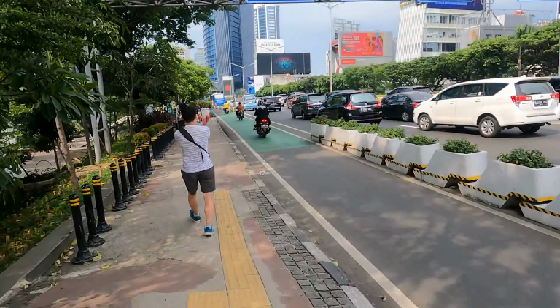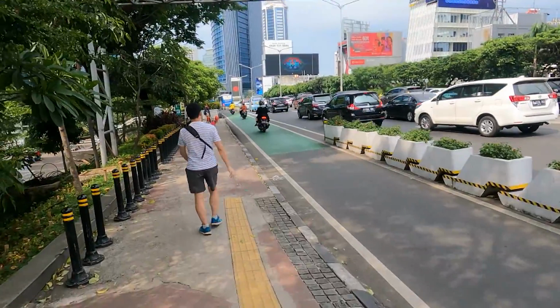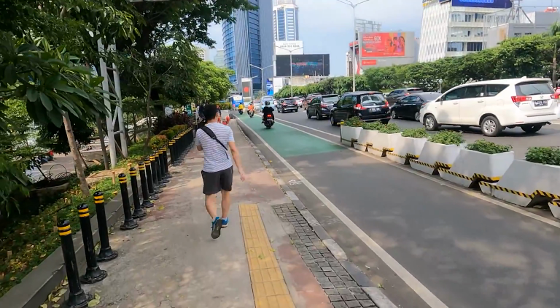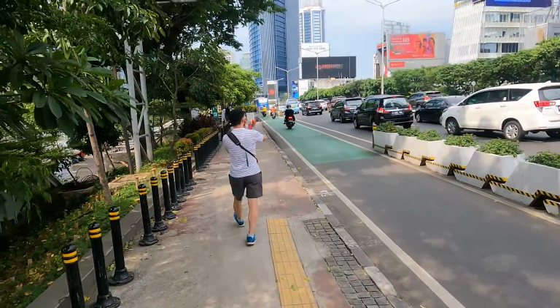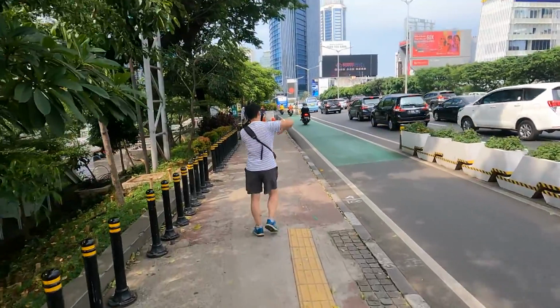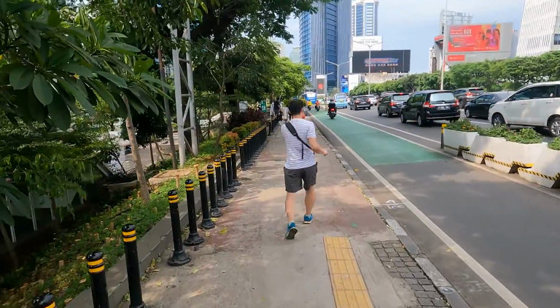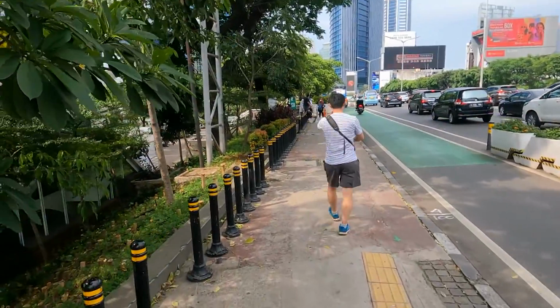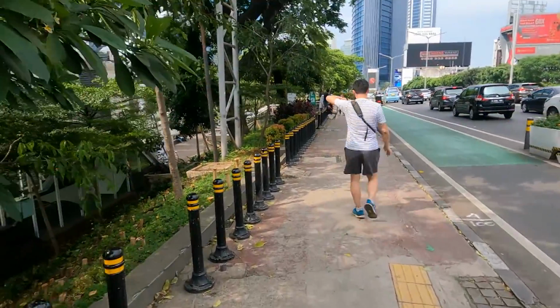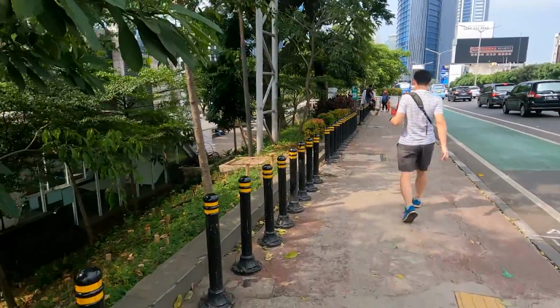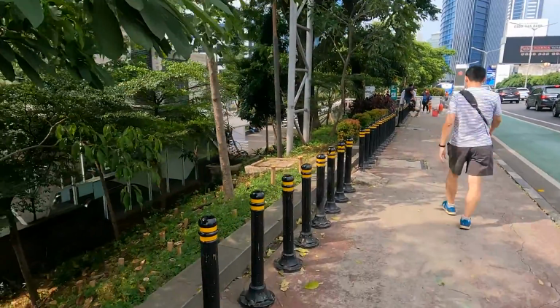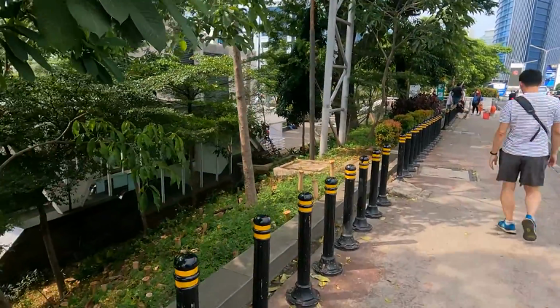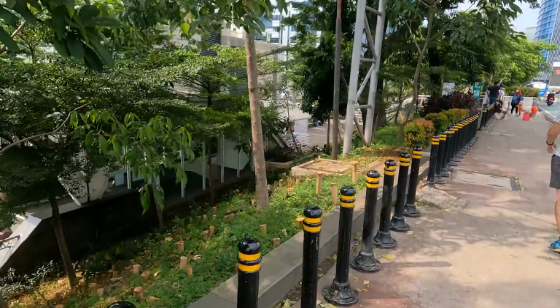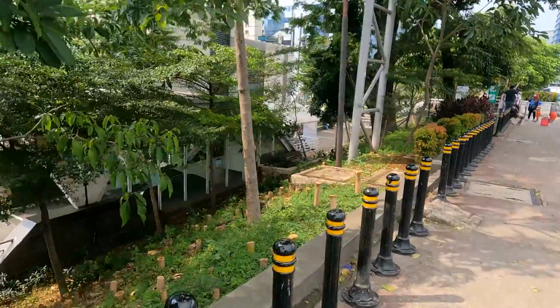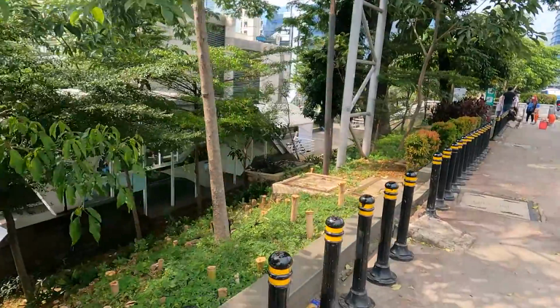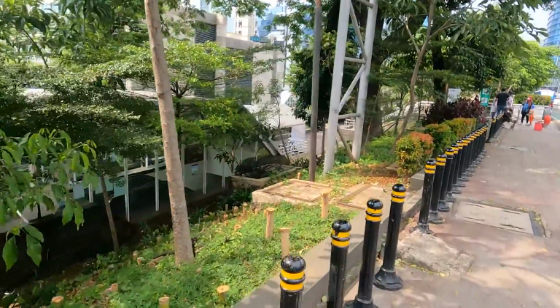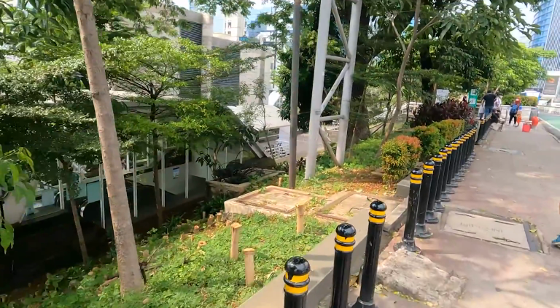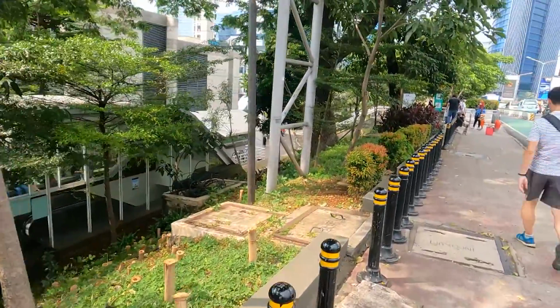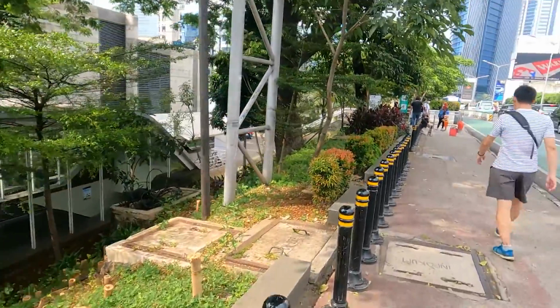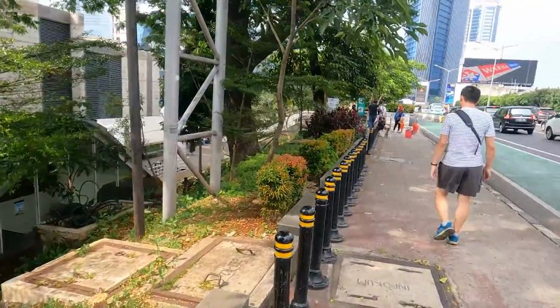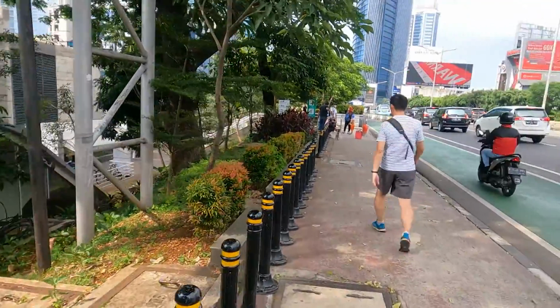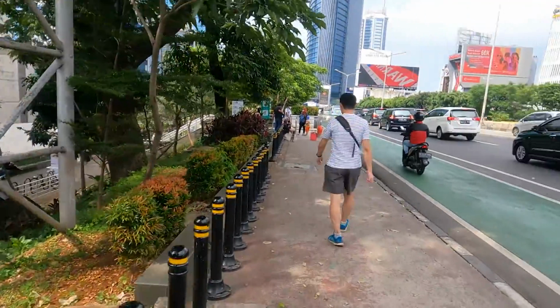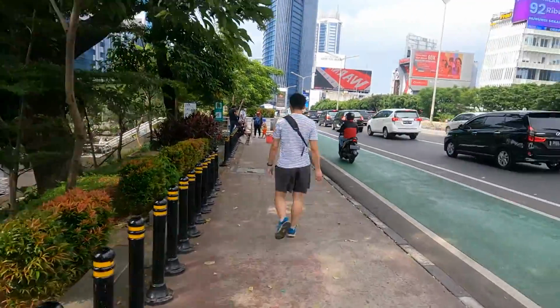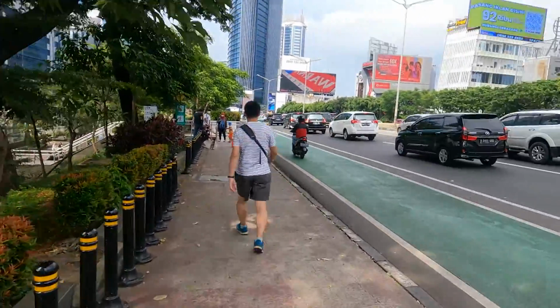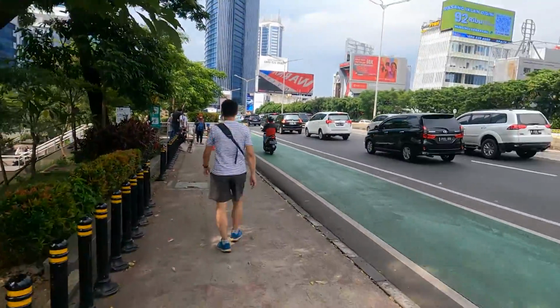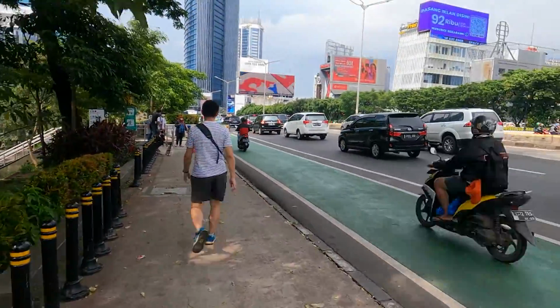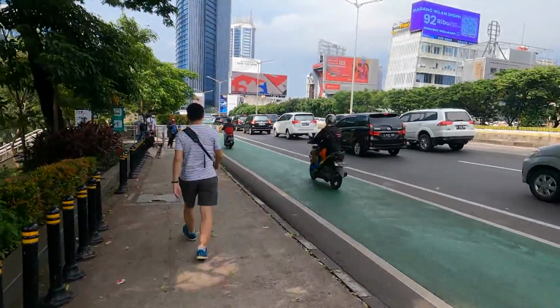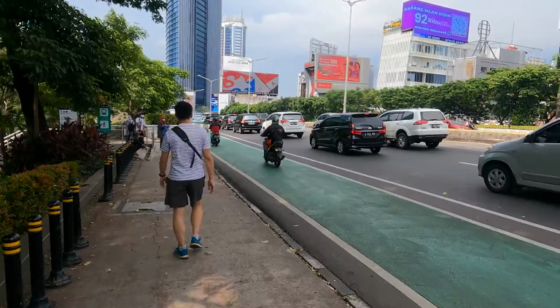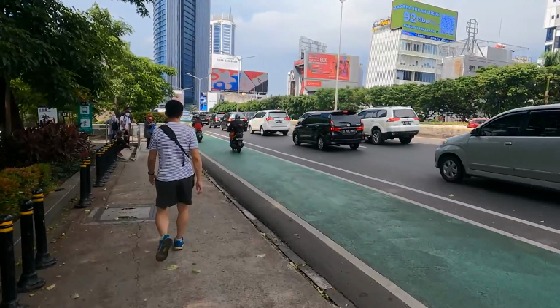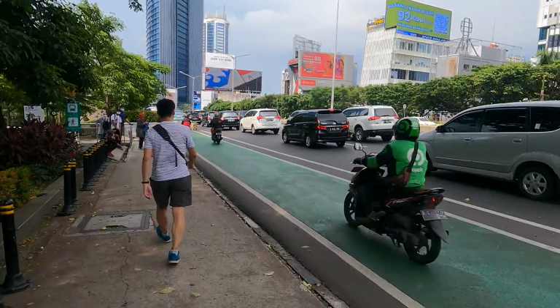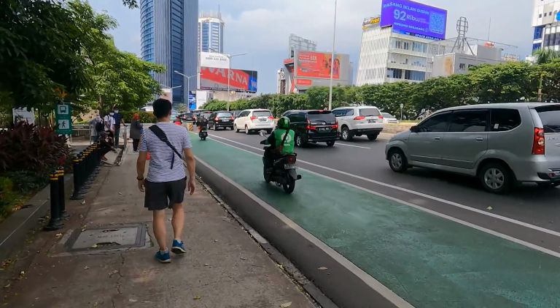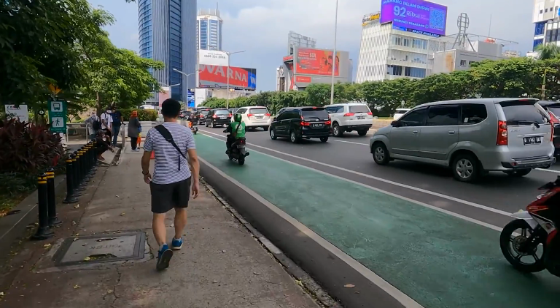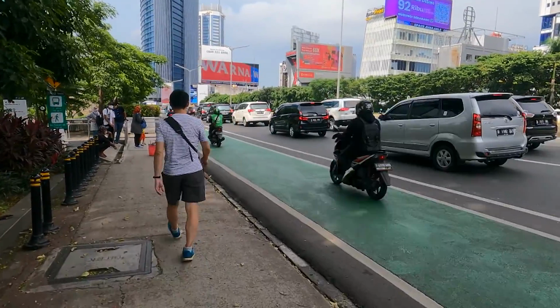I think it's enough walking for now. See you in another video very soon. Traffic is dense — look, it's just a Saturday. All right.